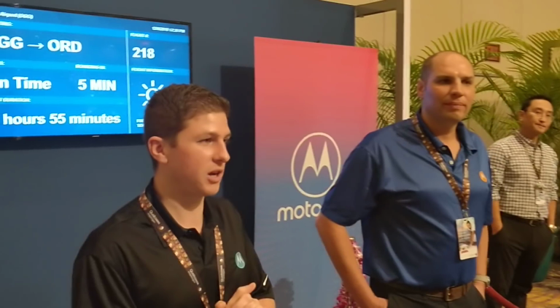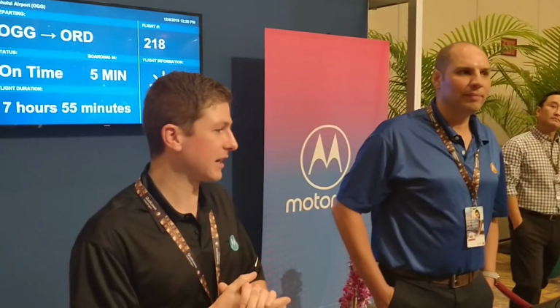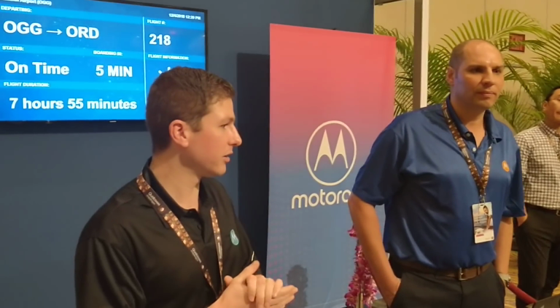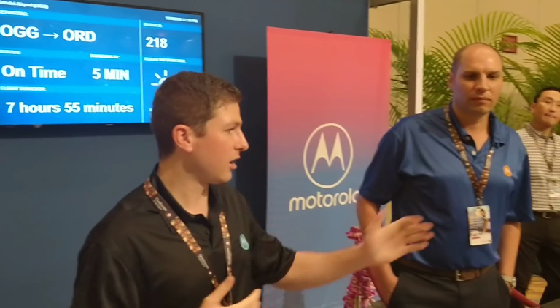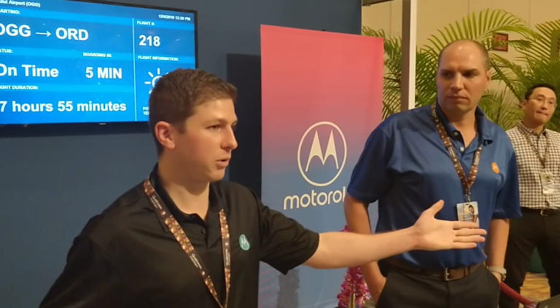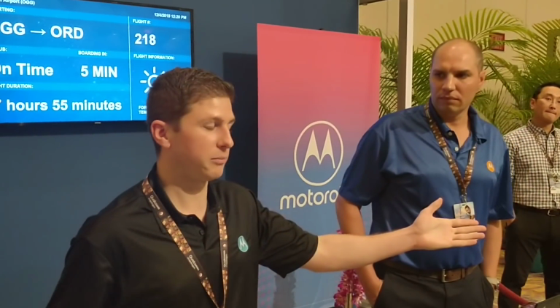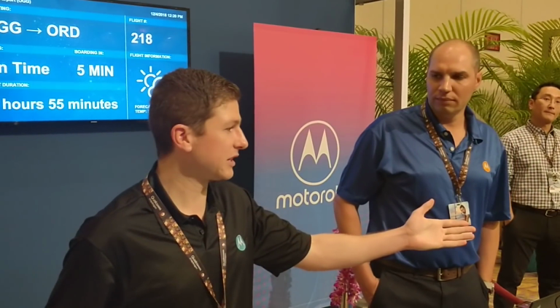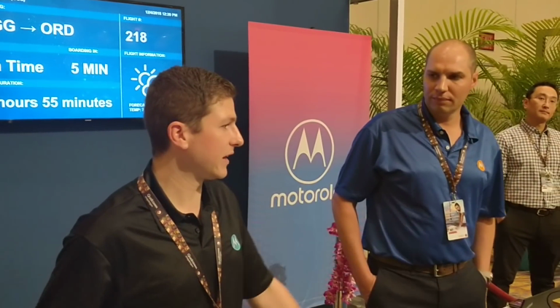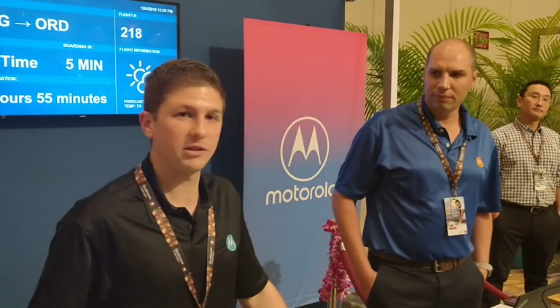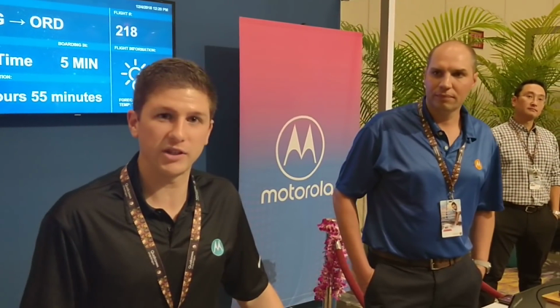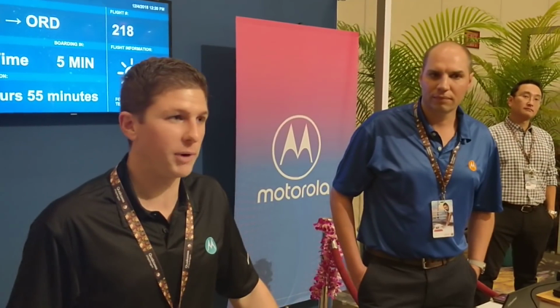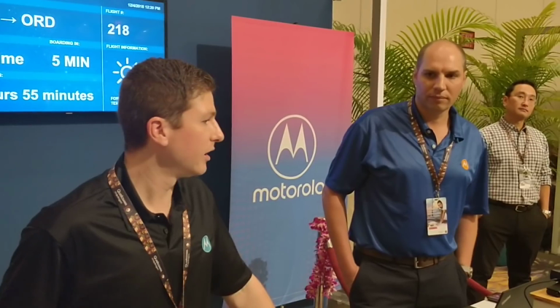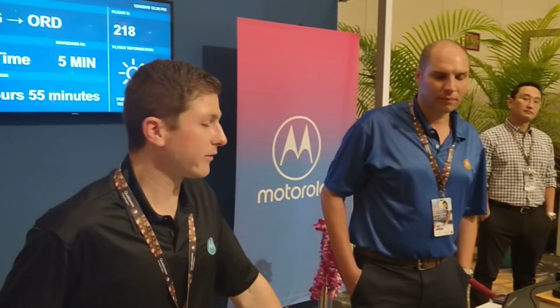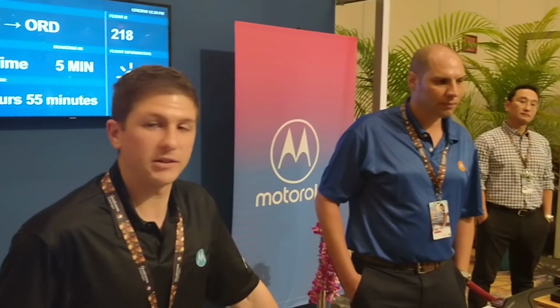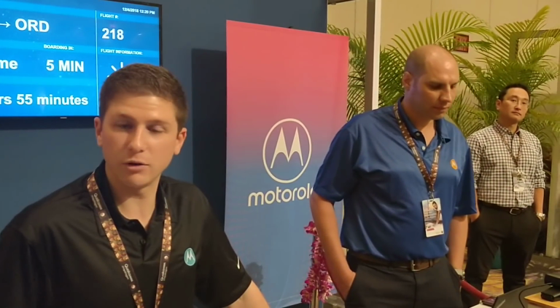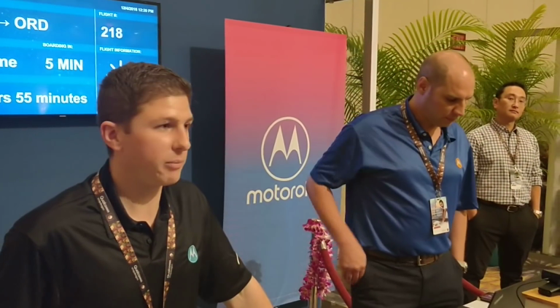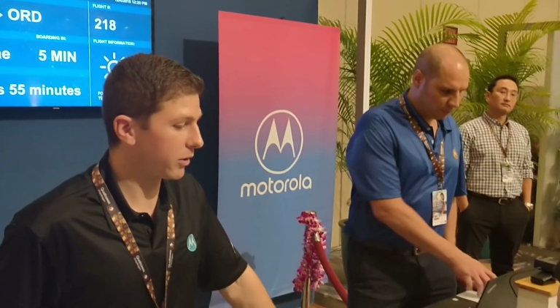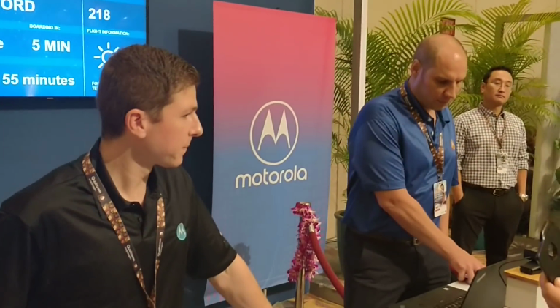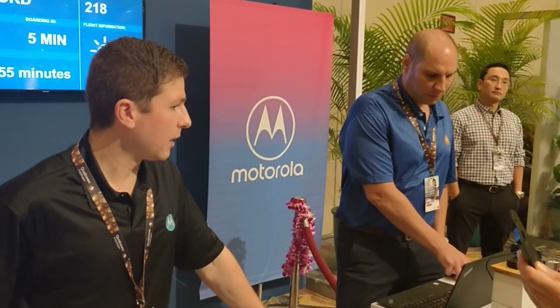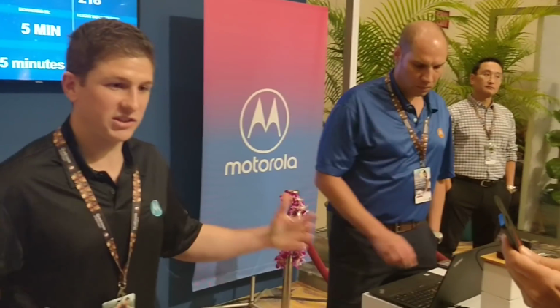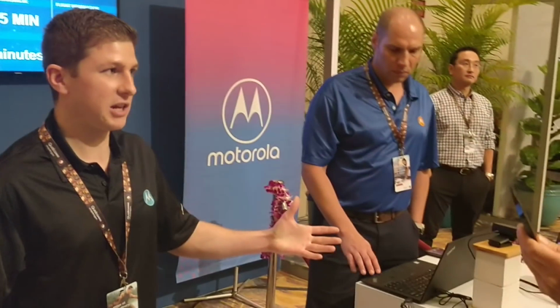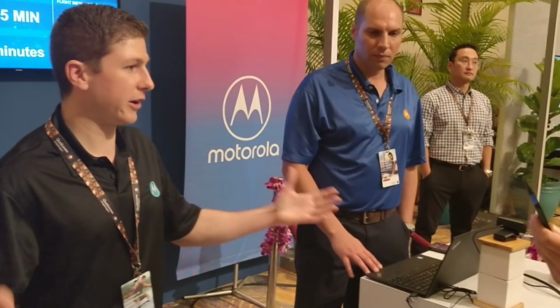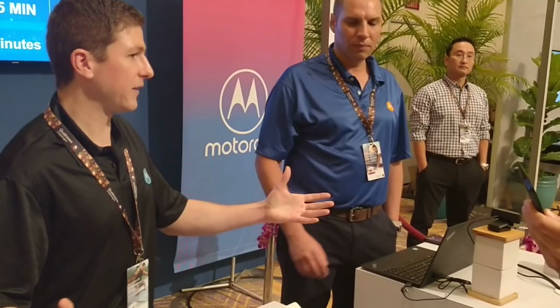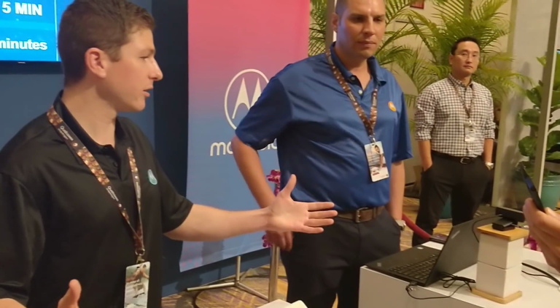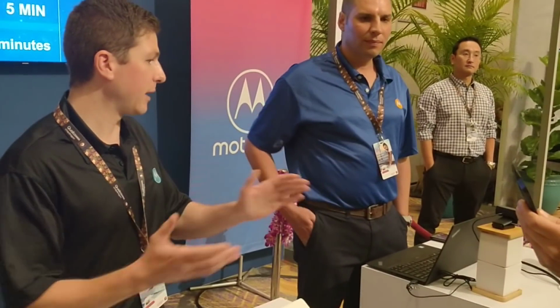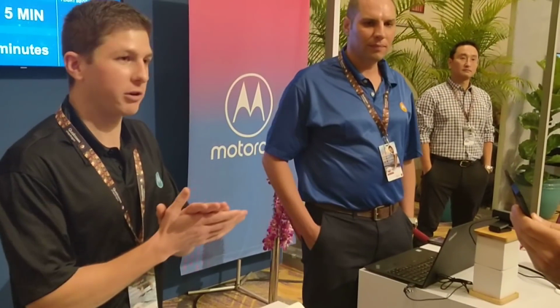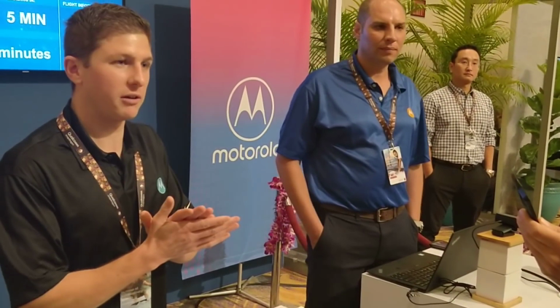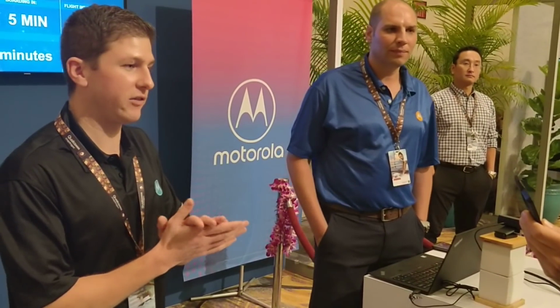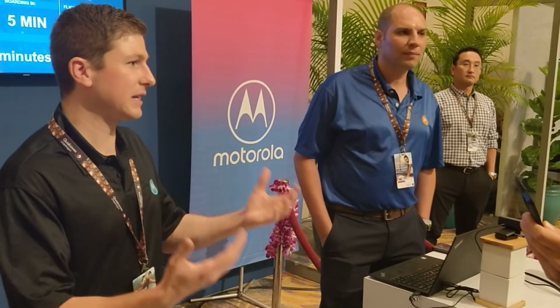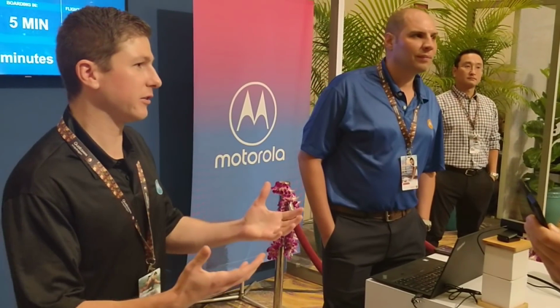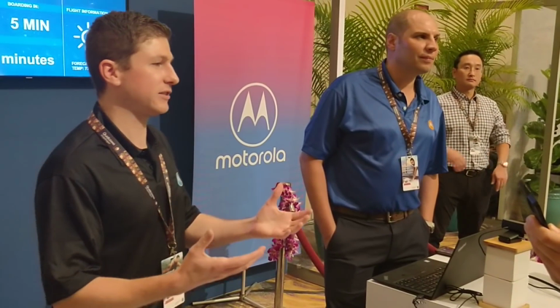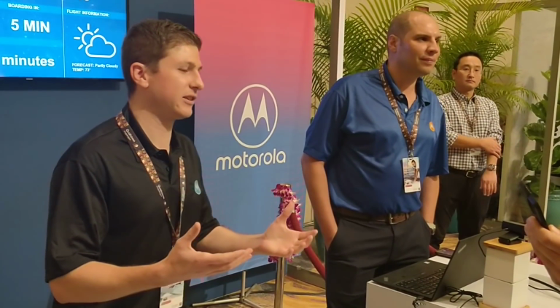Content download on one of our Moto Z3 devices using the 5G Moto Mod on Verizon's 5G Ultra Wideband Network. Just to set the stage for you here — we're at the airport, we're about to board a really long flight. Everybody needs their content, their entertainment.